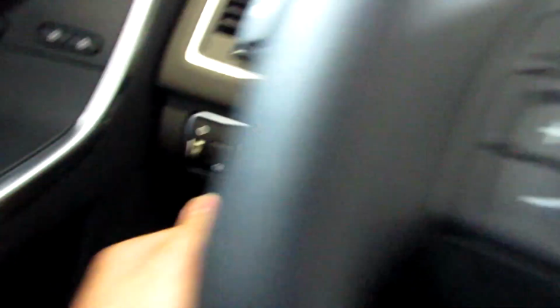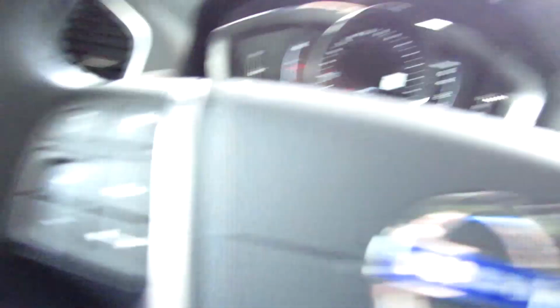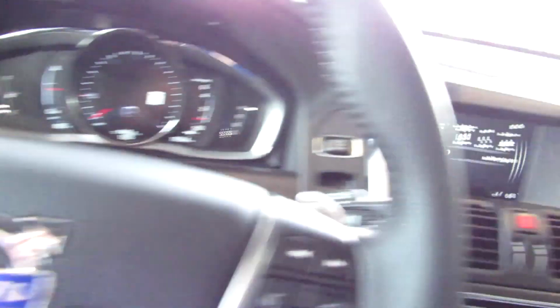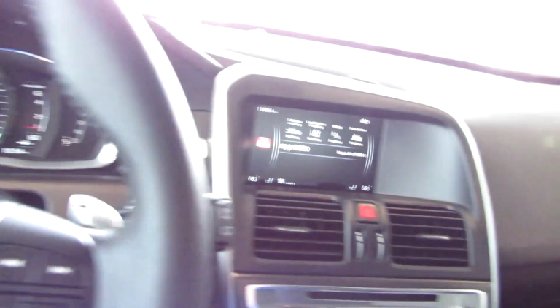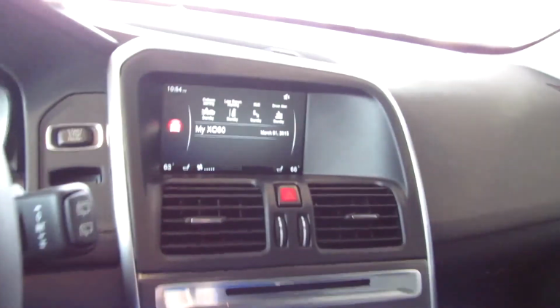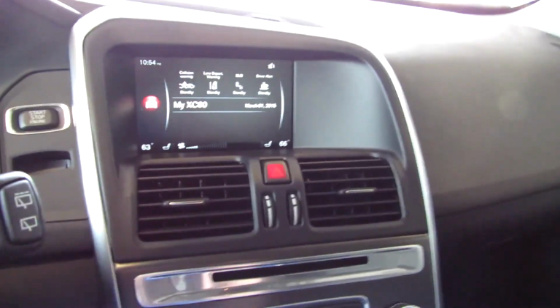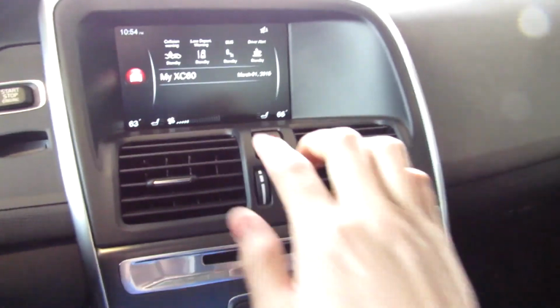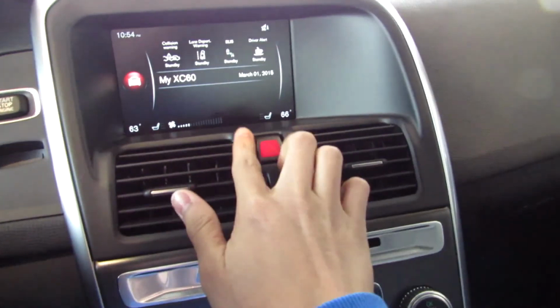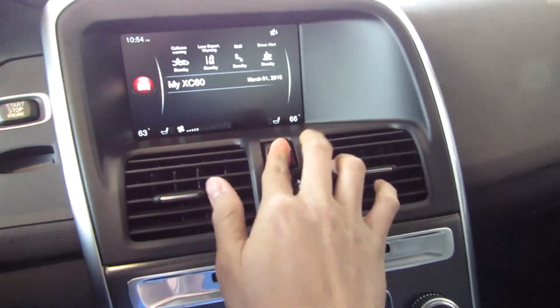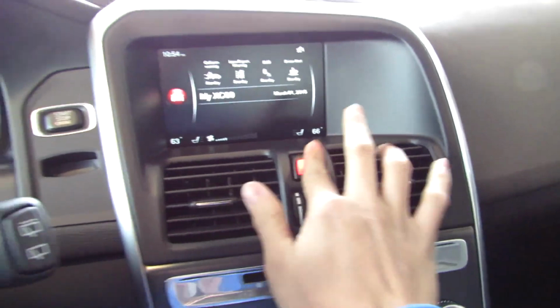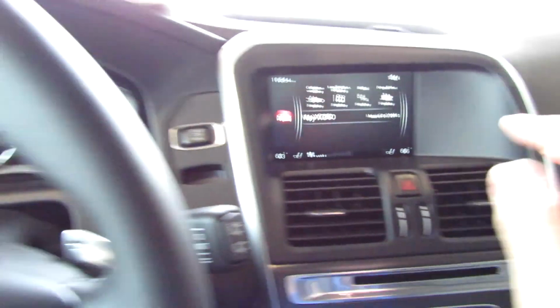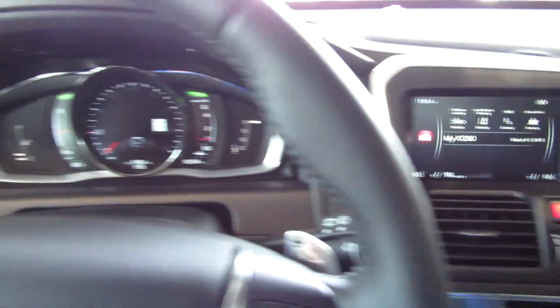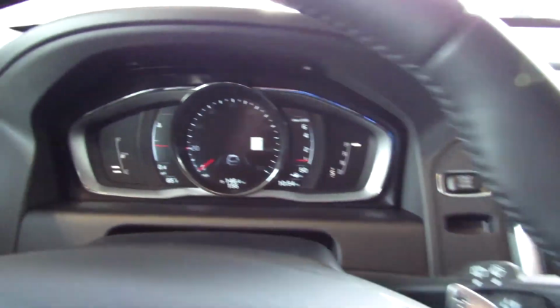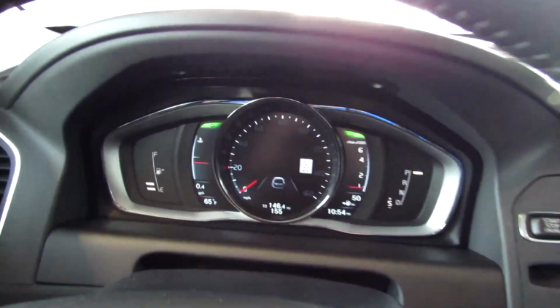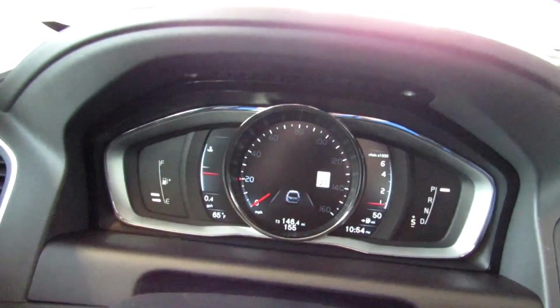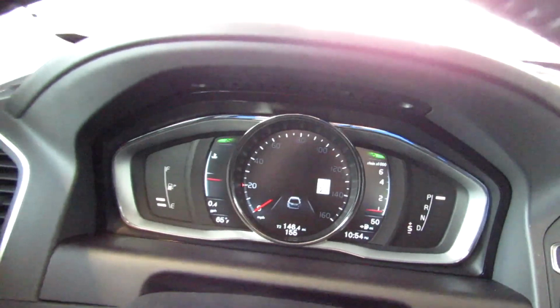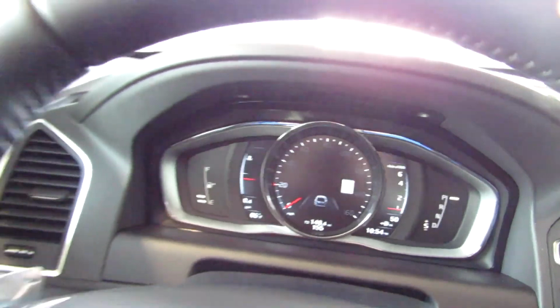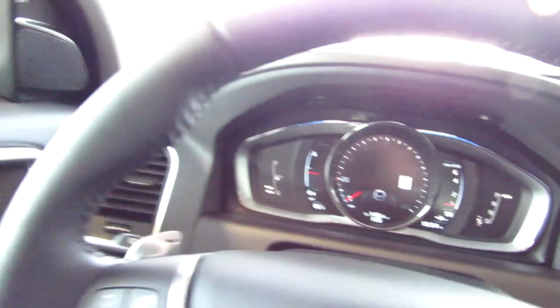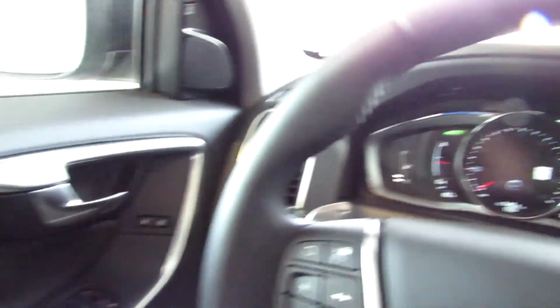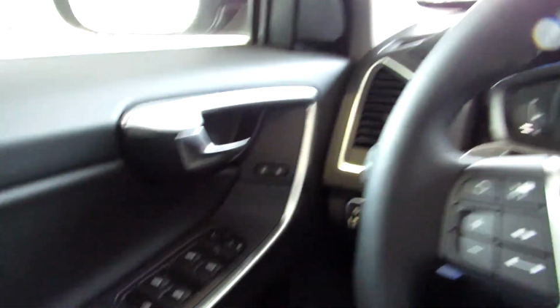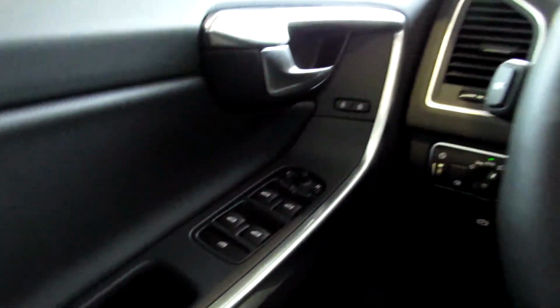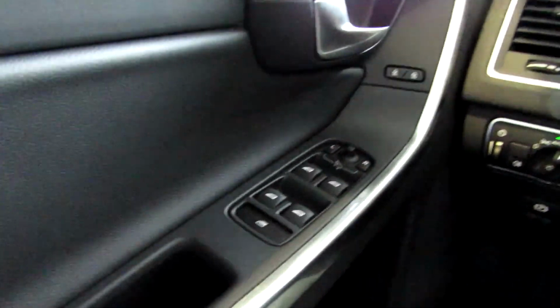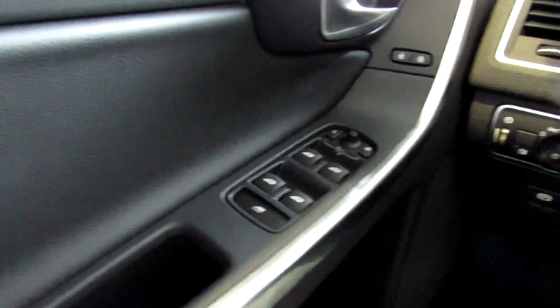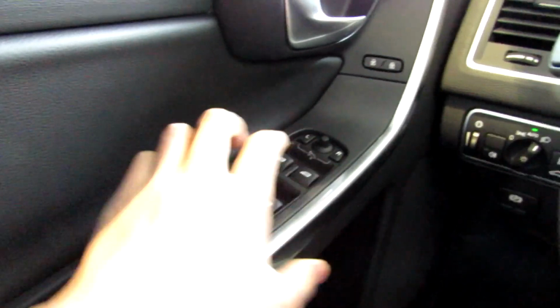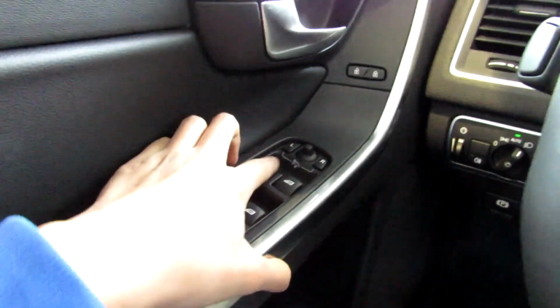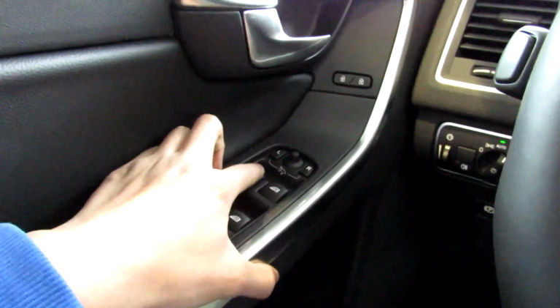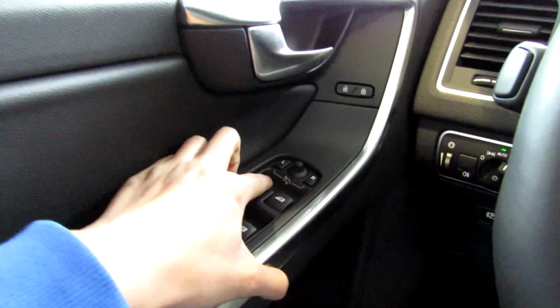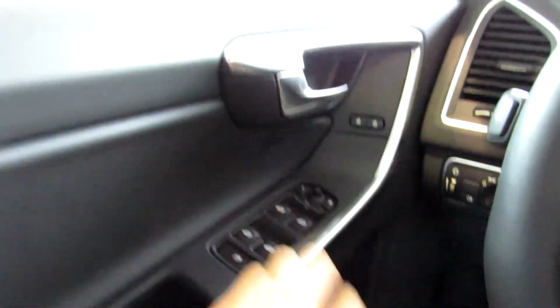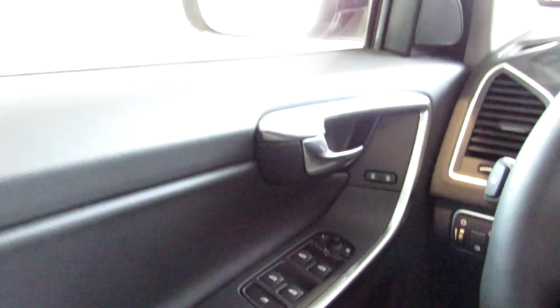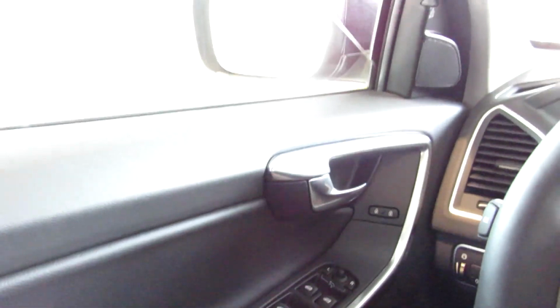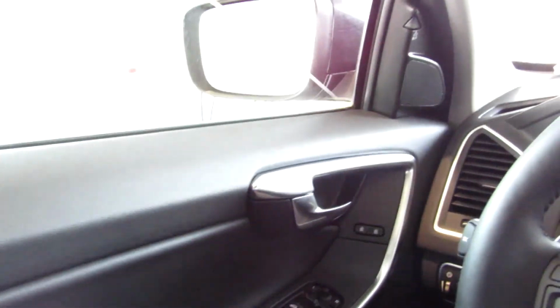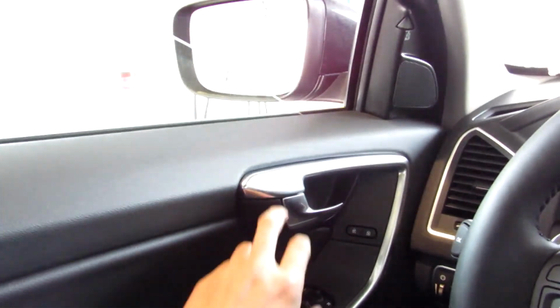Let's turn on the lights and hazards. Got full automatic windows.